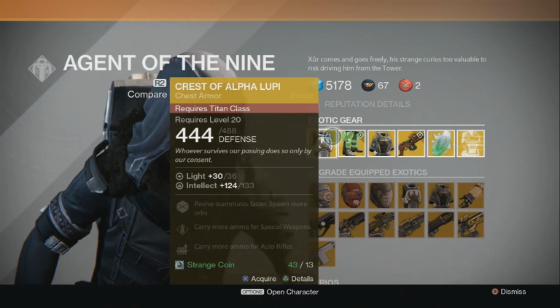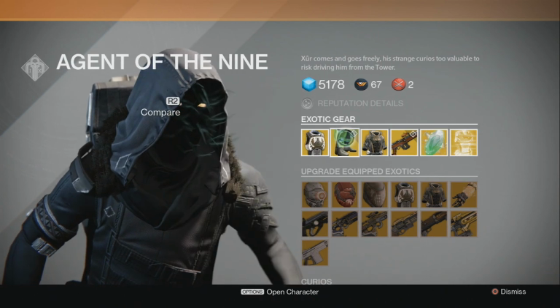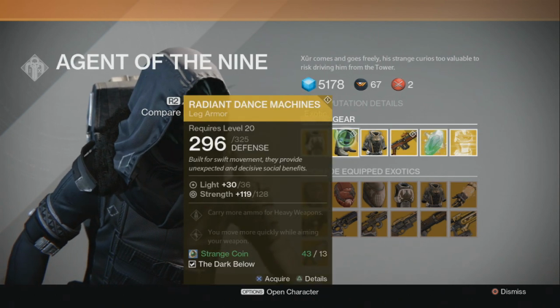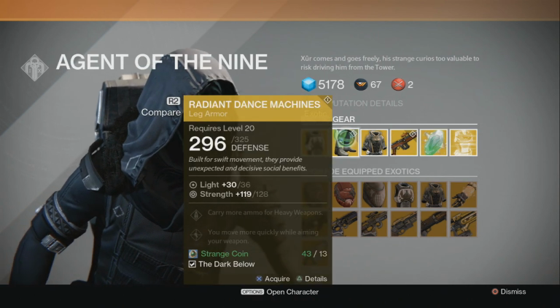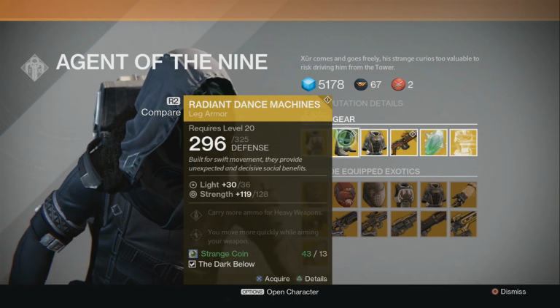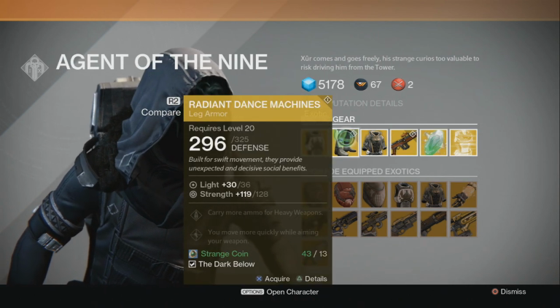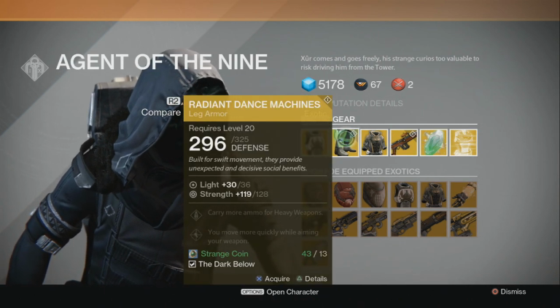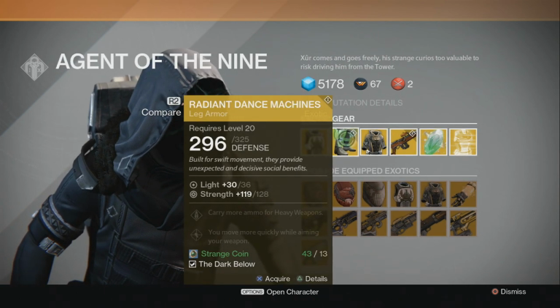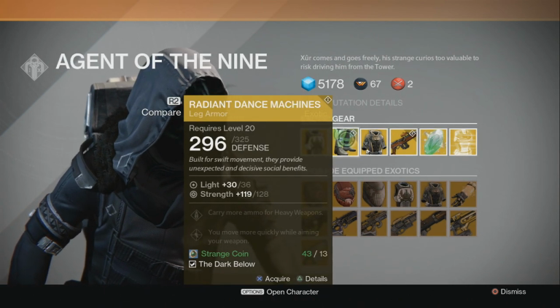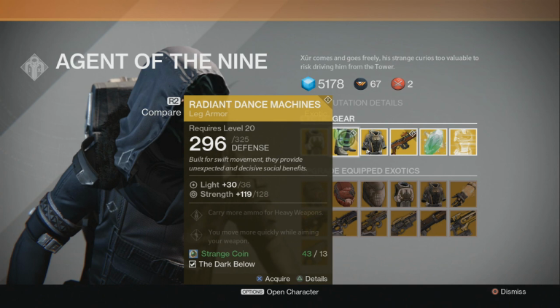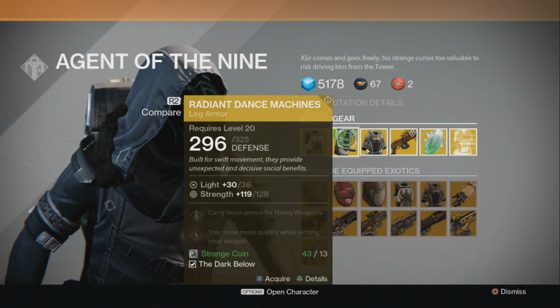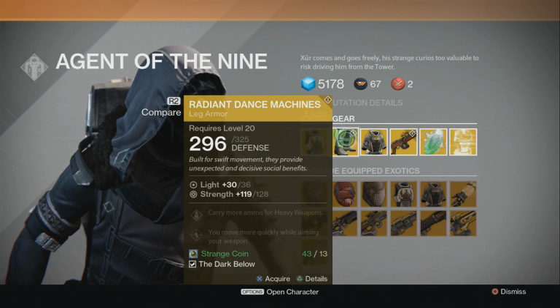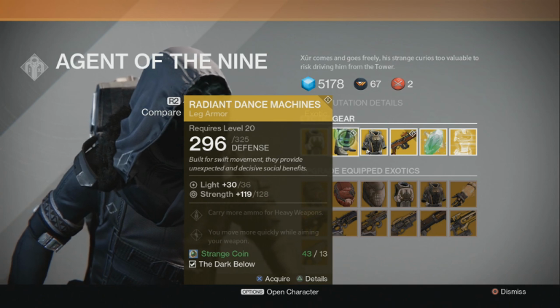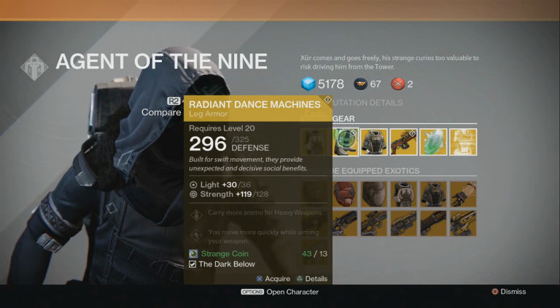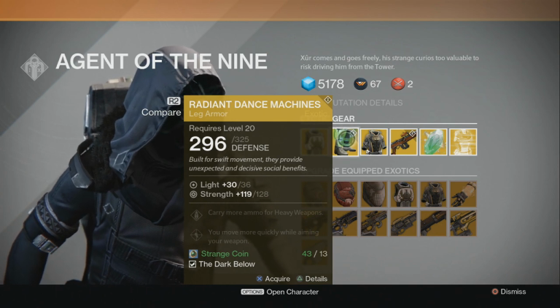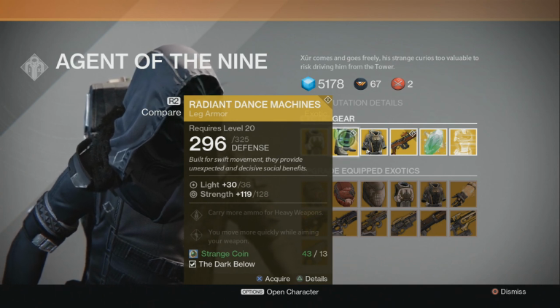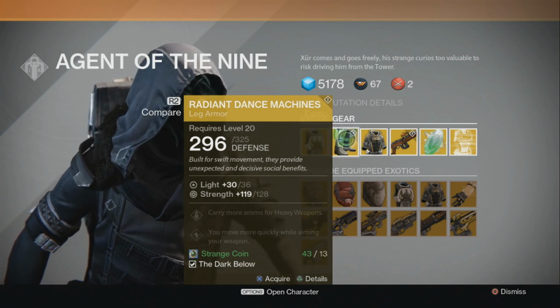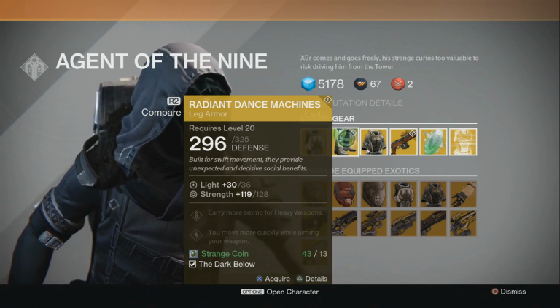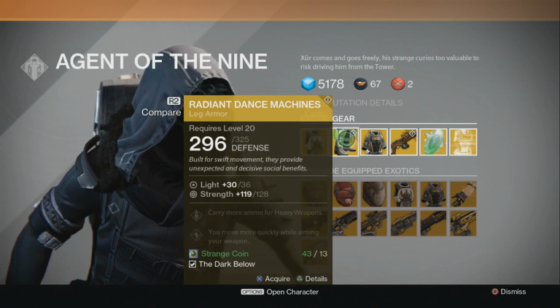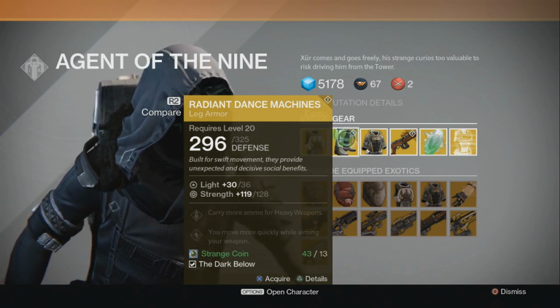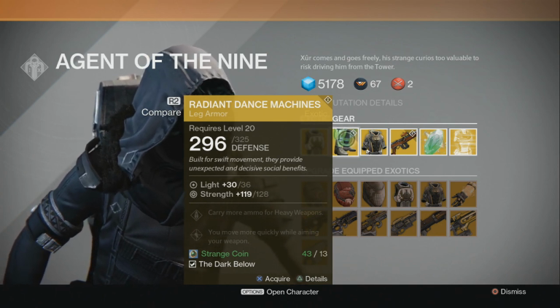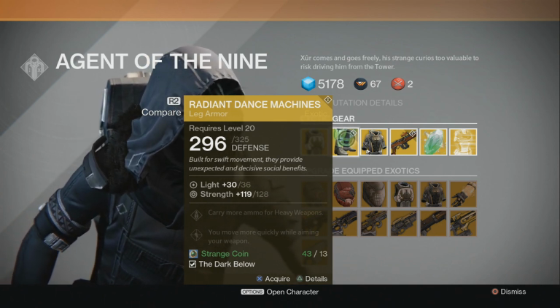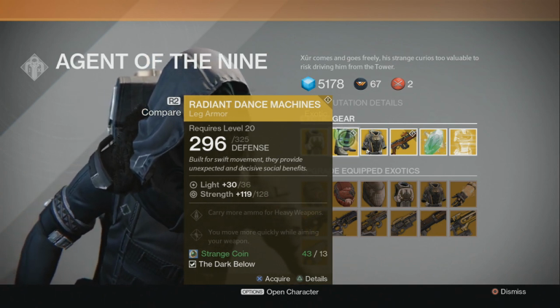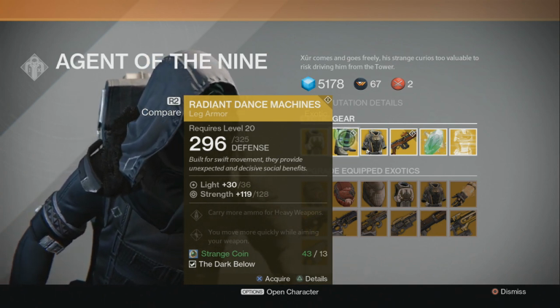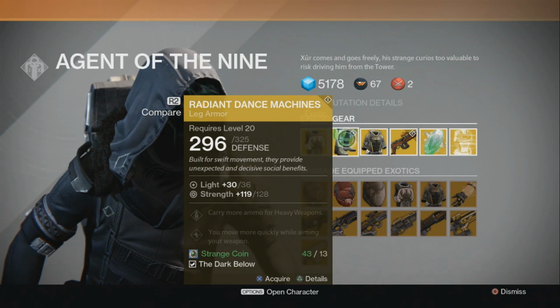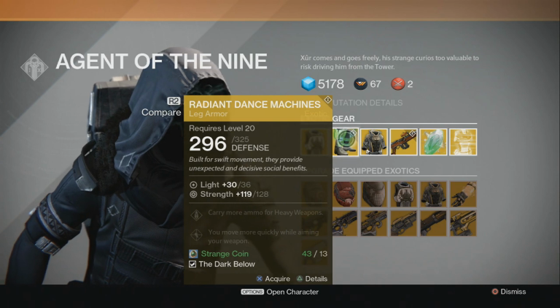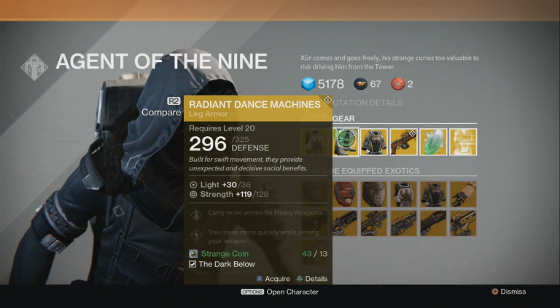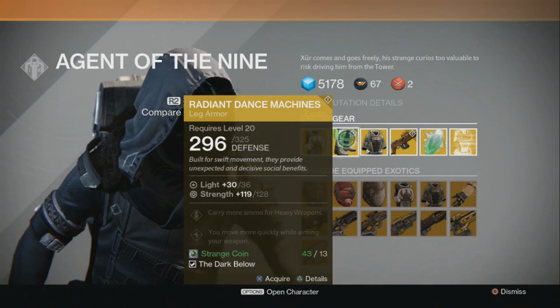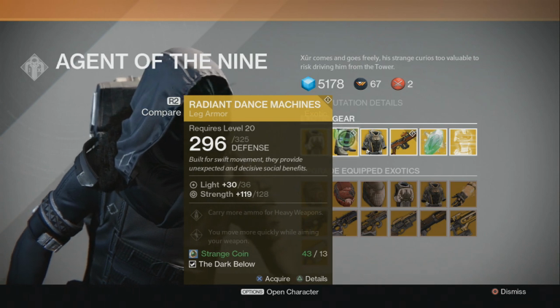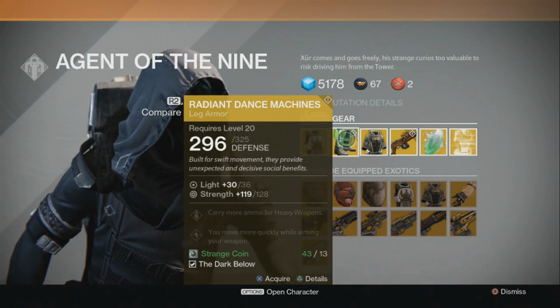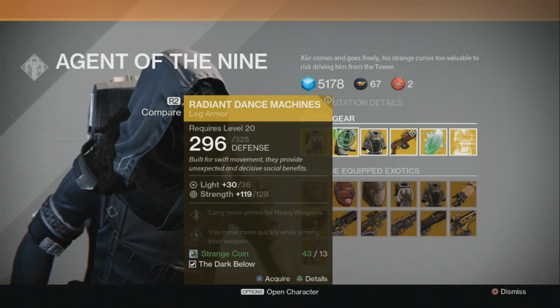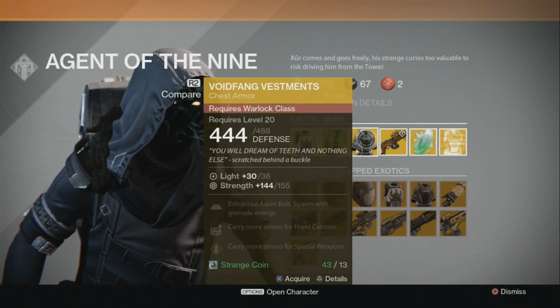For the Hunter, we have the Radiant Dance Machines. It's a Strength roll of 128, carry more ammo for heavy weapons, and you move more quickly while aiming your weapon.